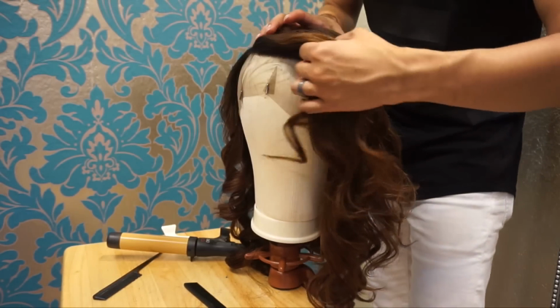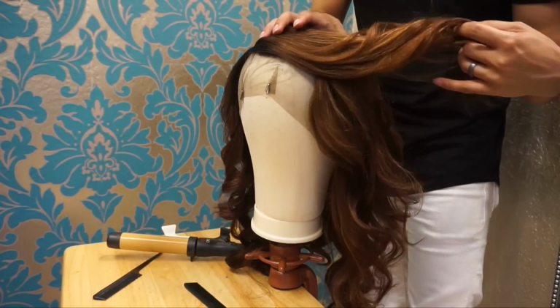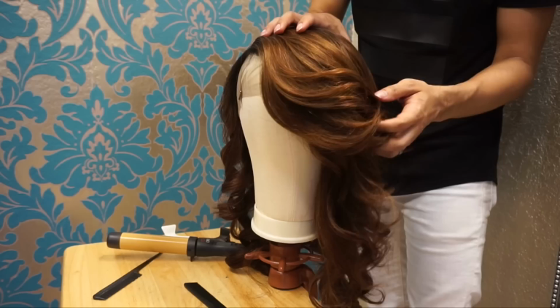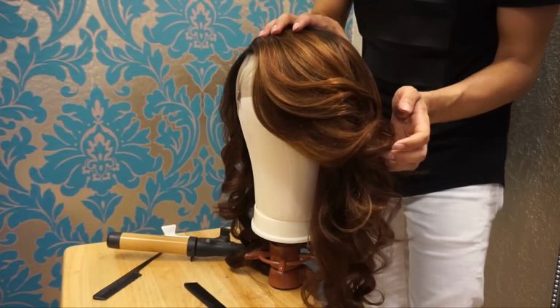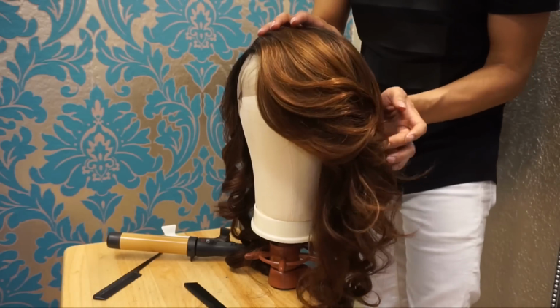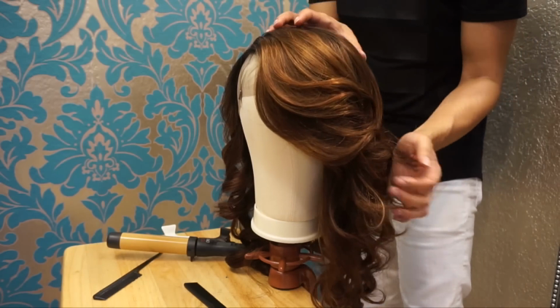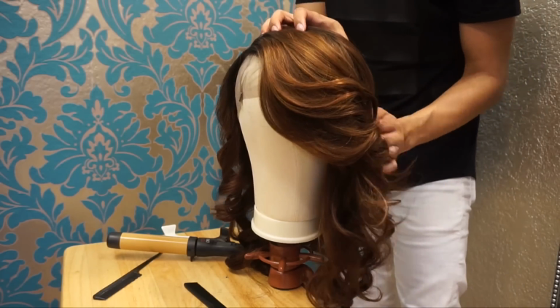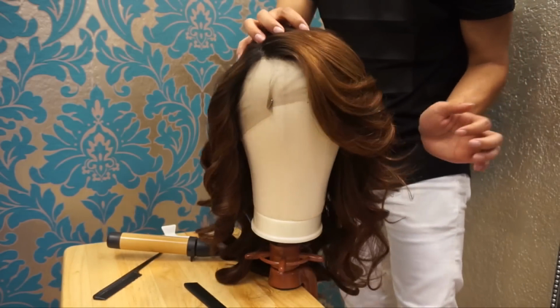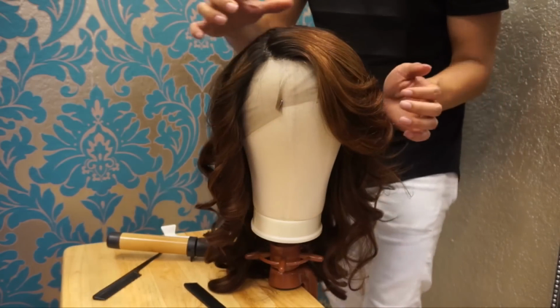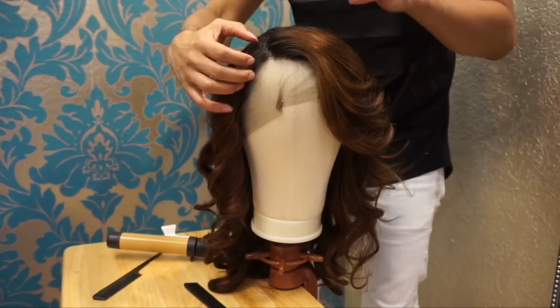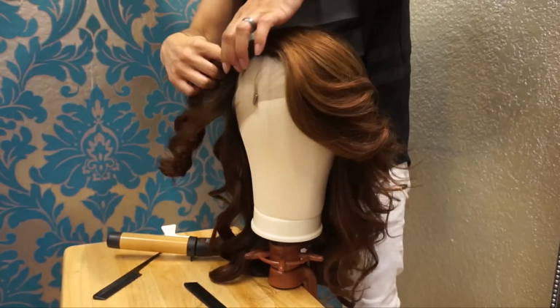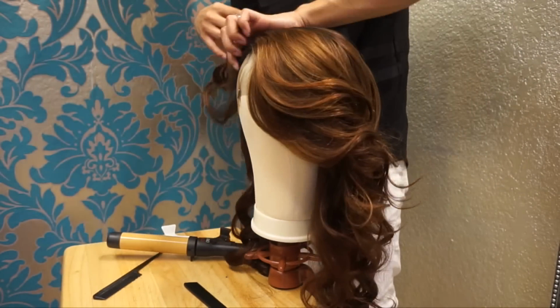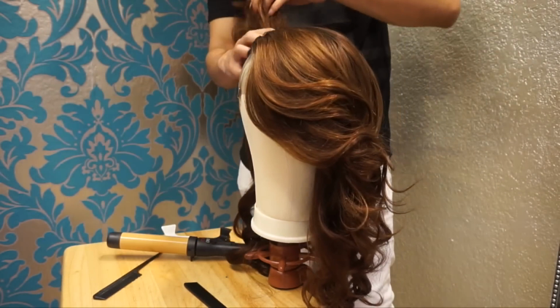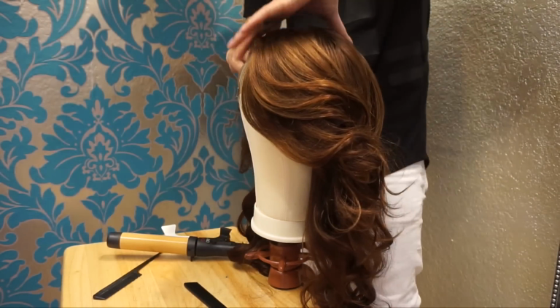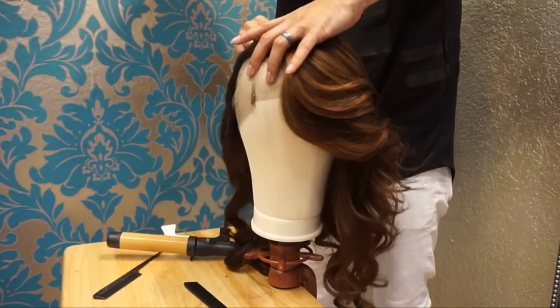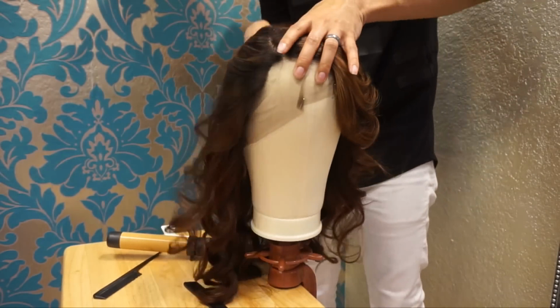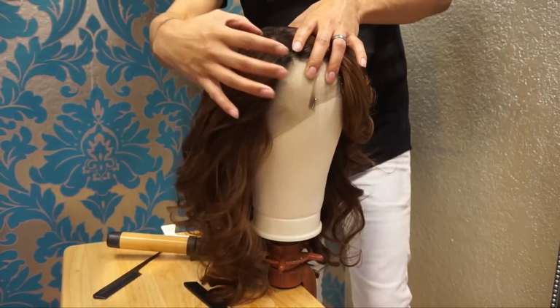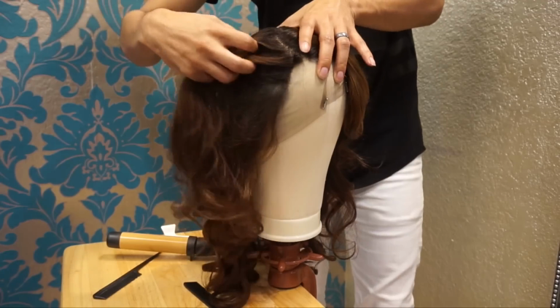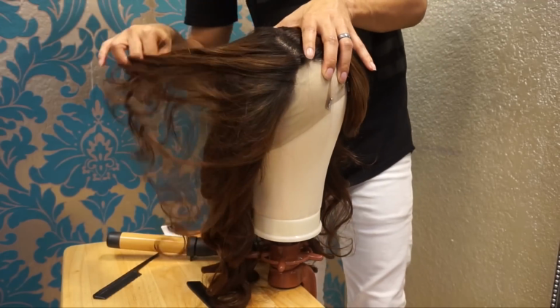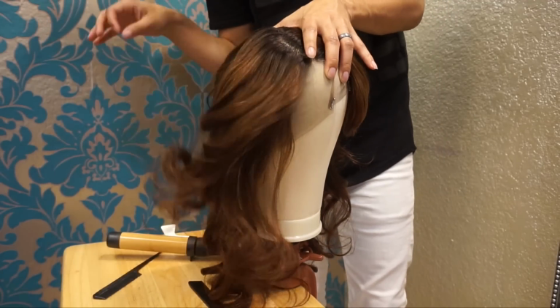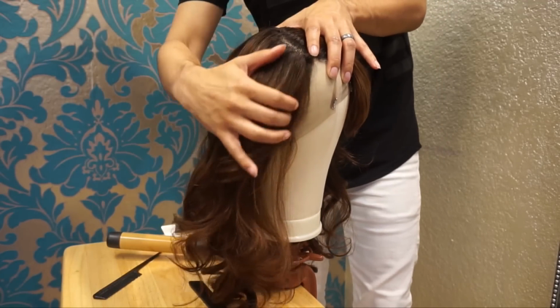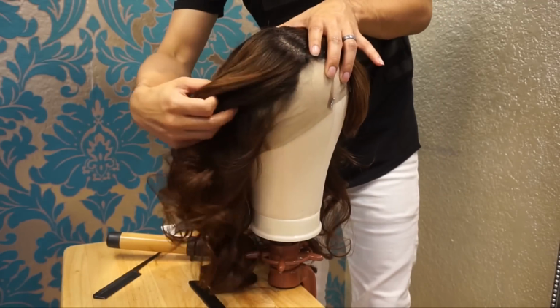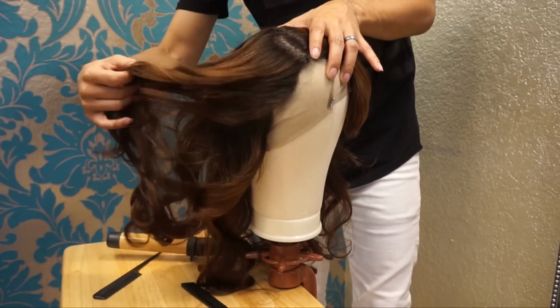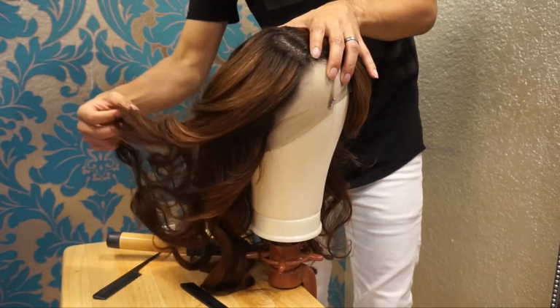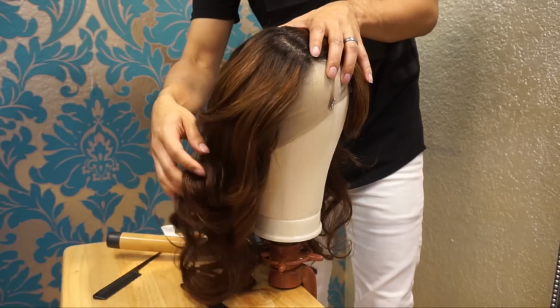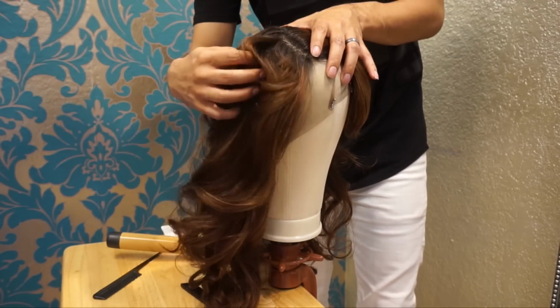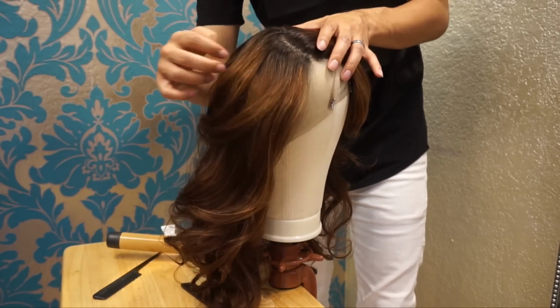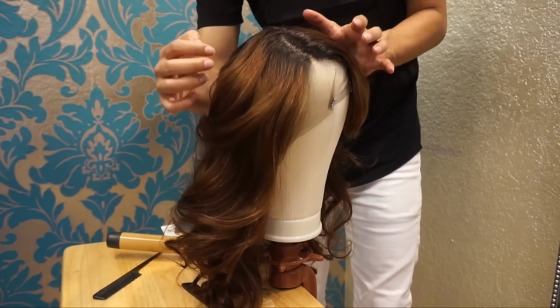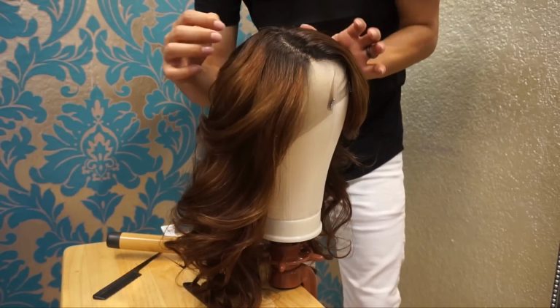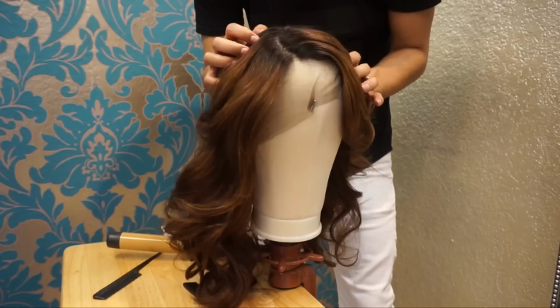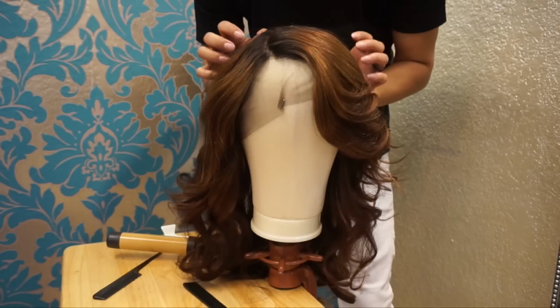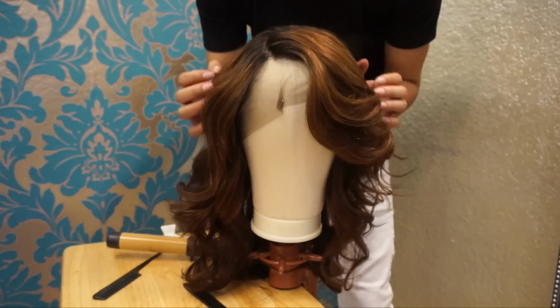It's my specialty to do cut and color. I also do a lot of natural hair. So in case you guys are like, 'I'm so sick and tired of seeing this' — sorry, I do a lot of it, it's what I'm known for. I still love you though.